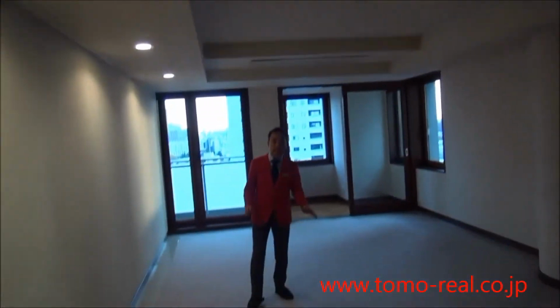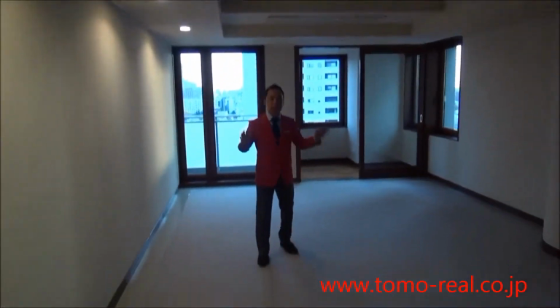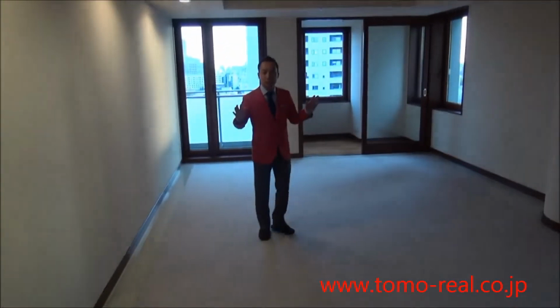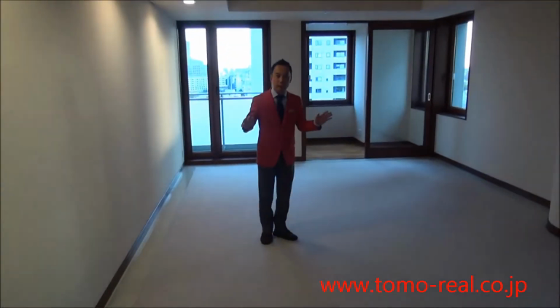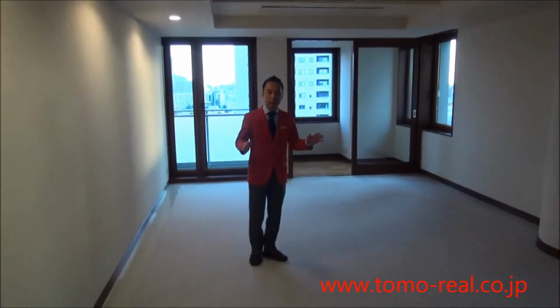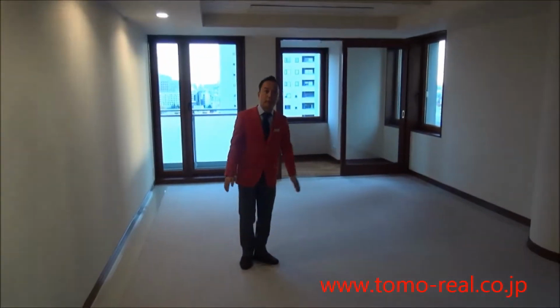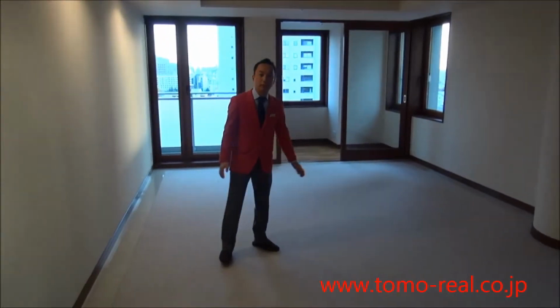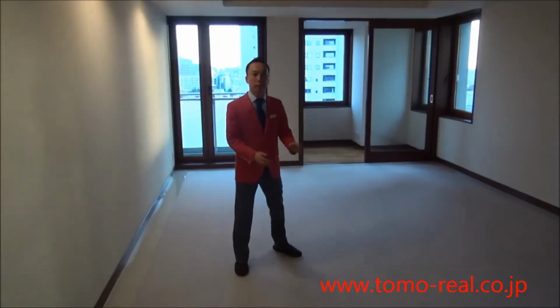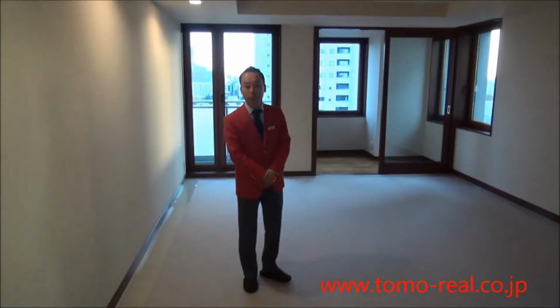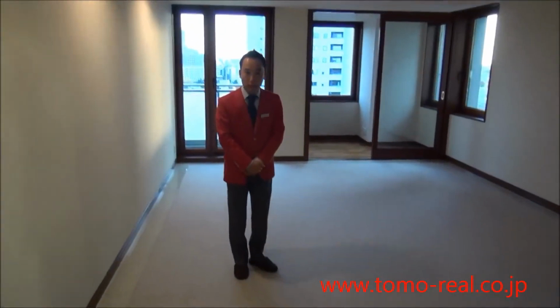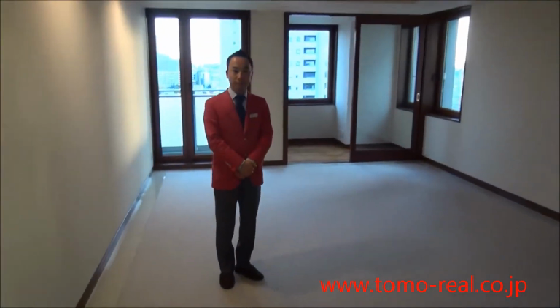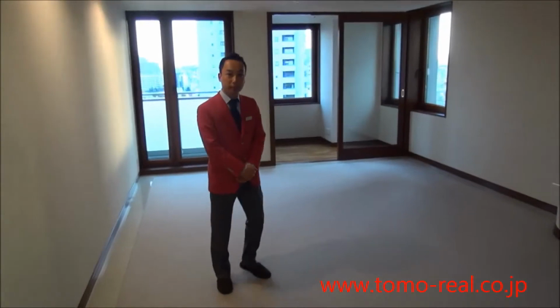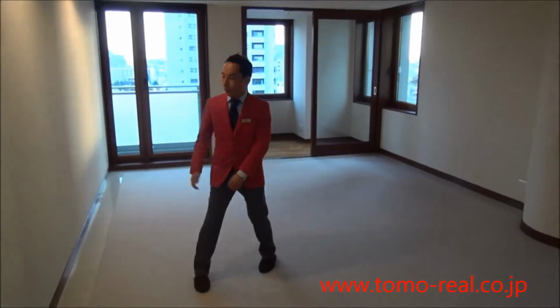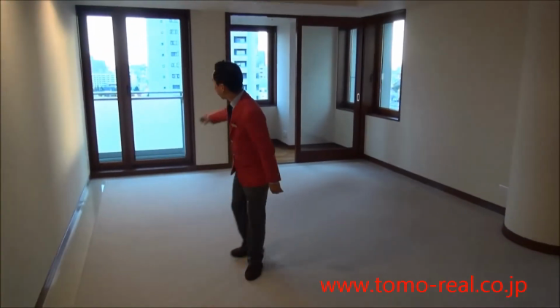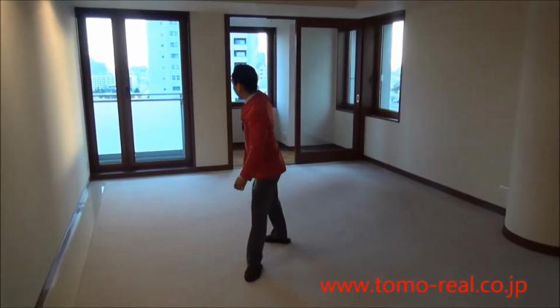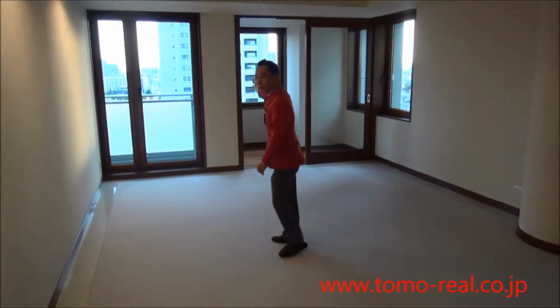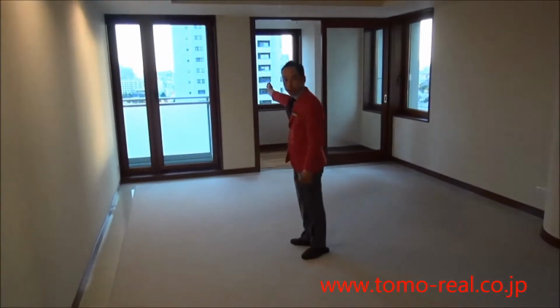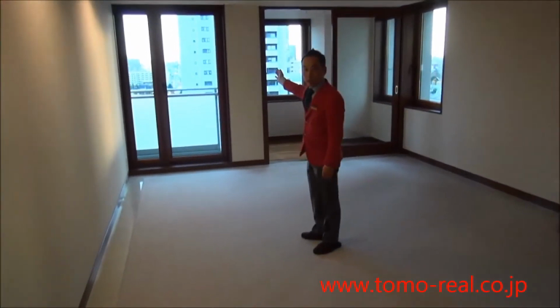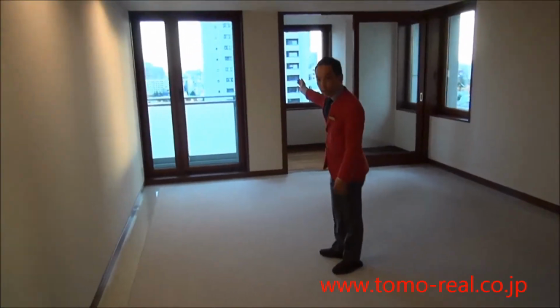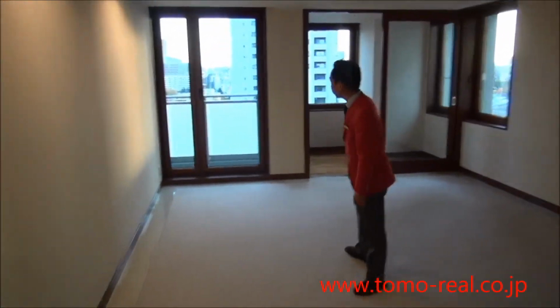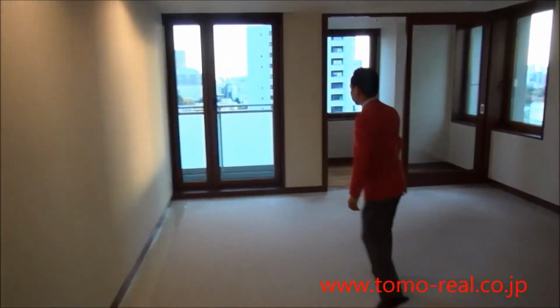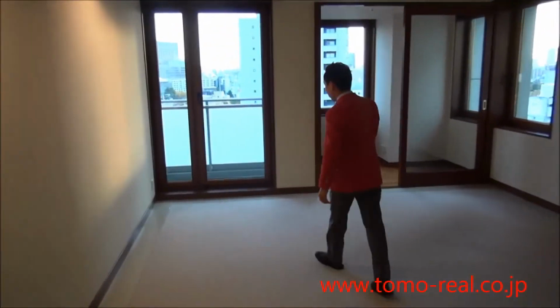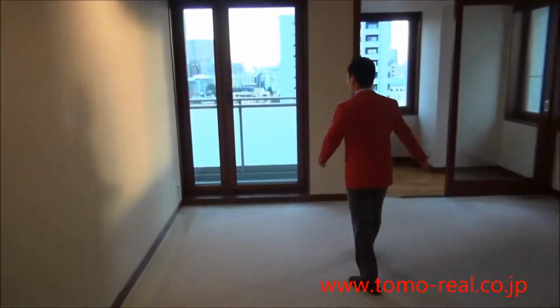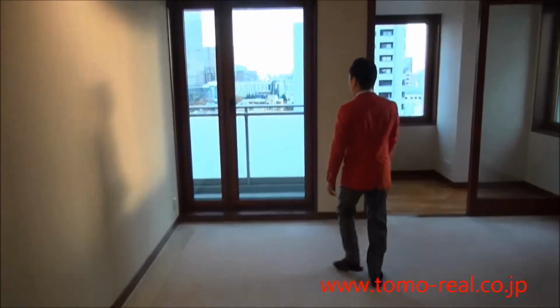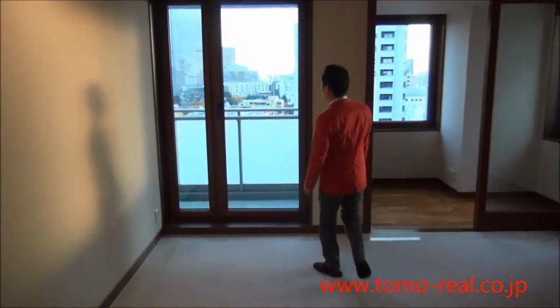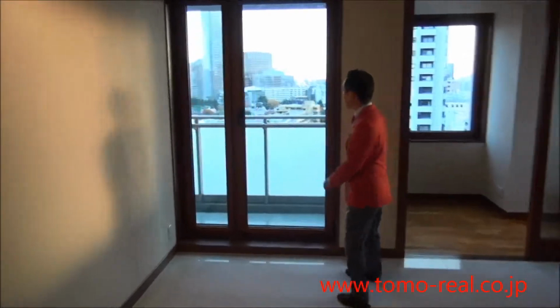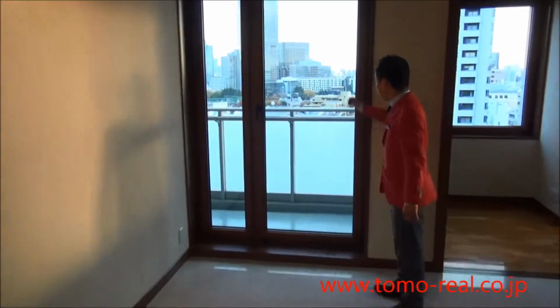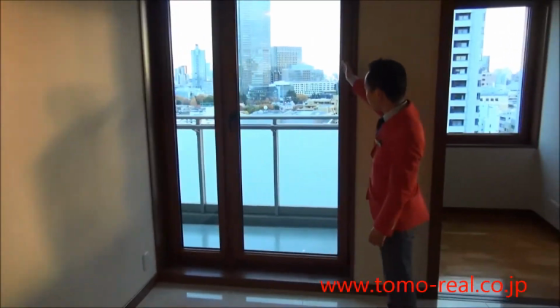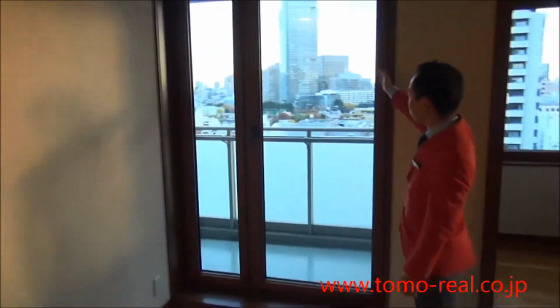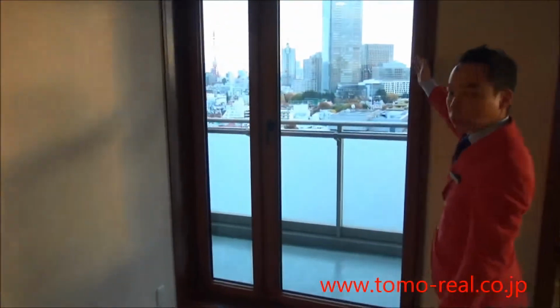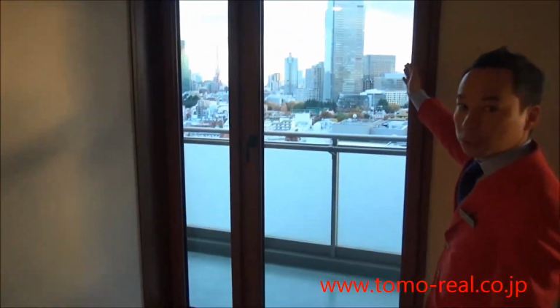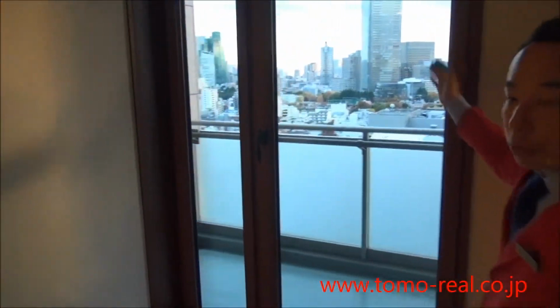This is the living space, about 50 square meters. This is the sun-facing room with a beautiful Tokyo Tower view.